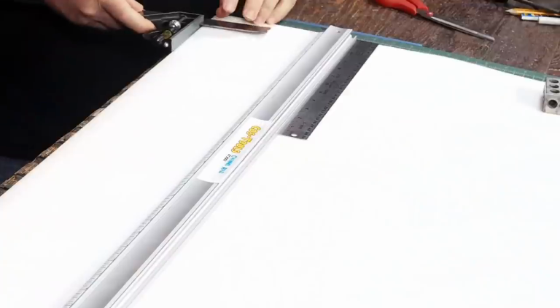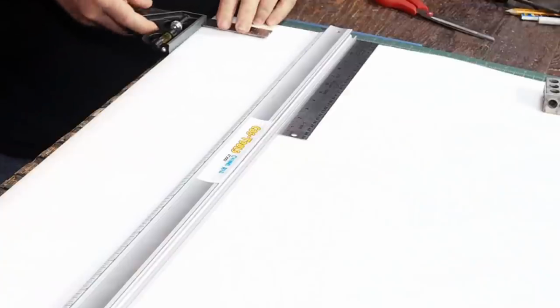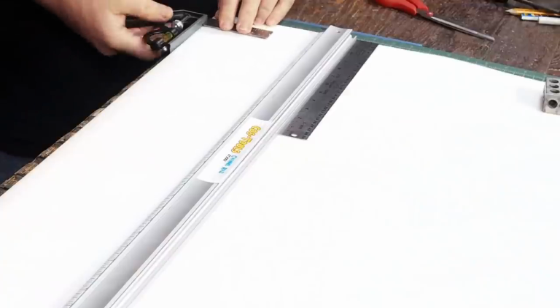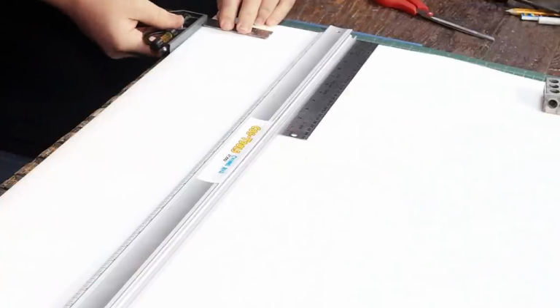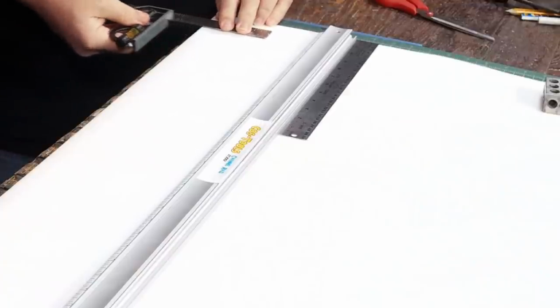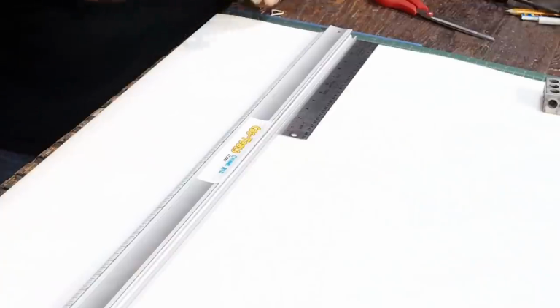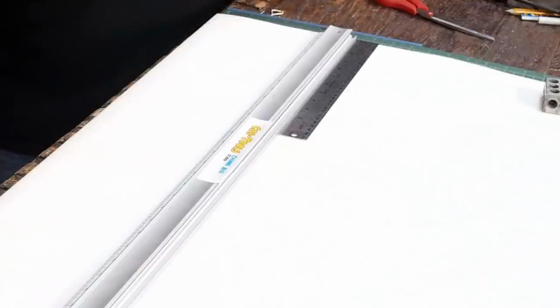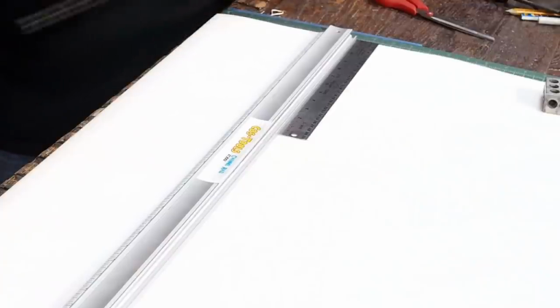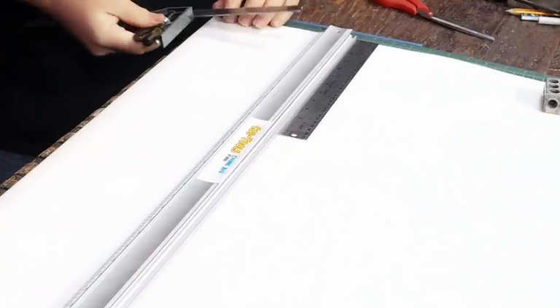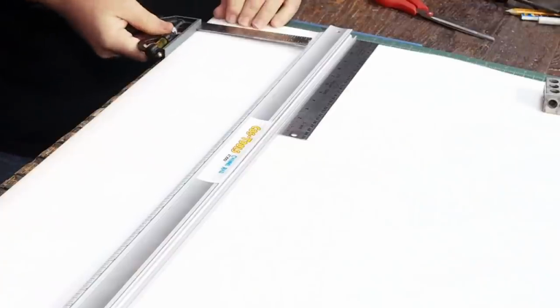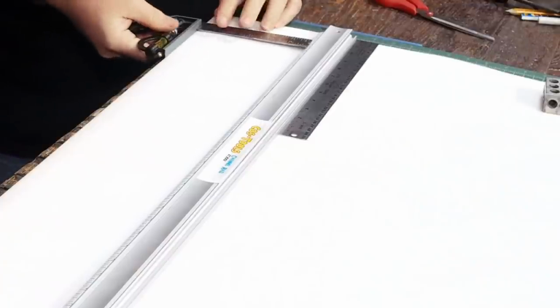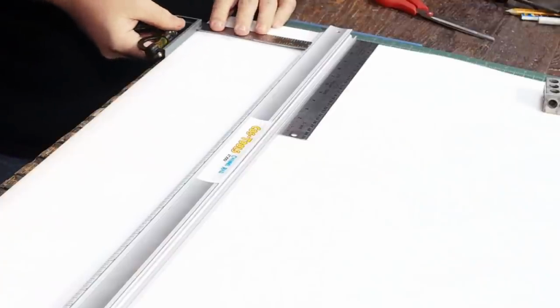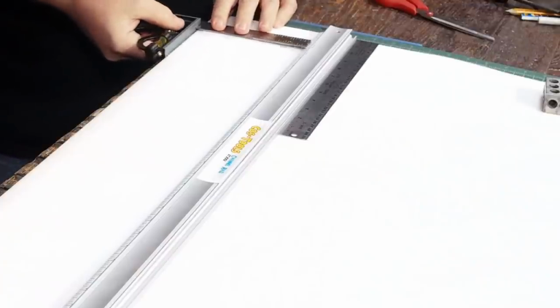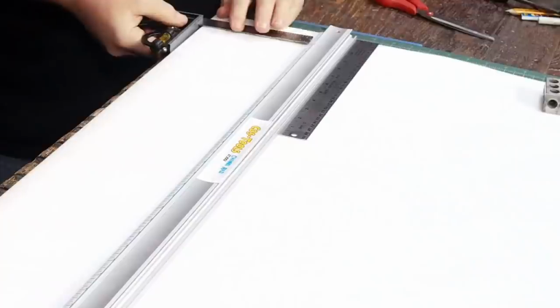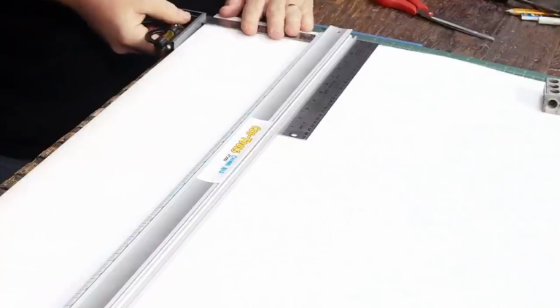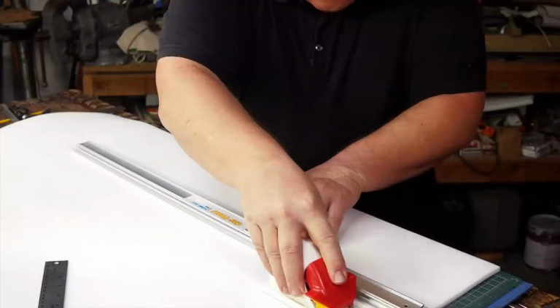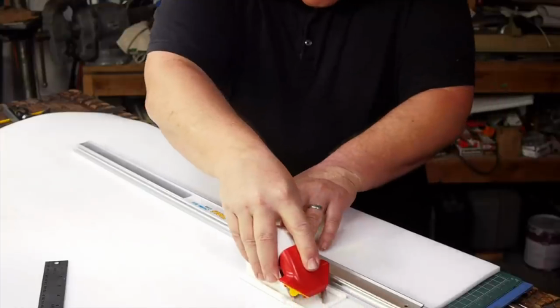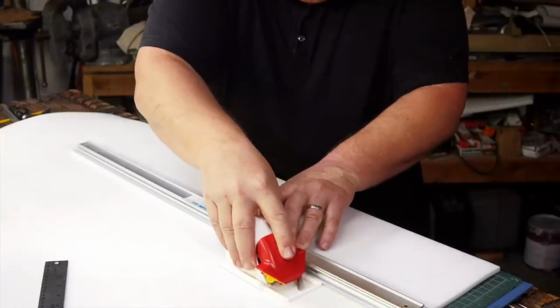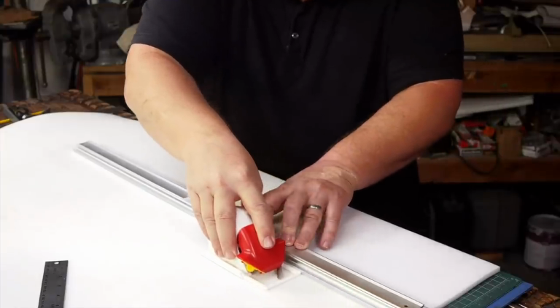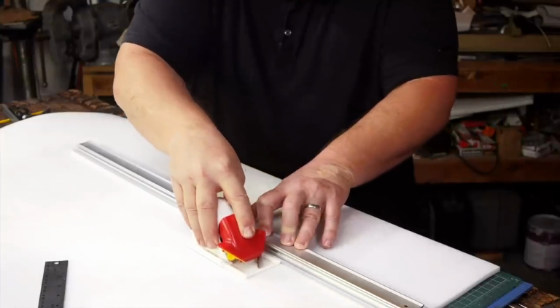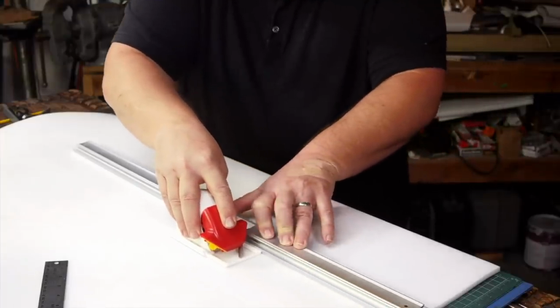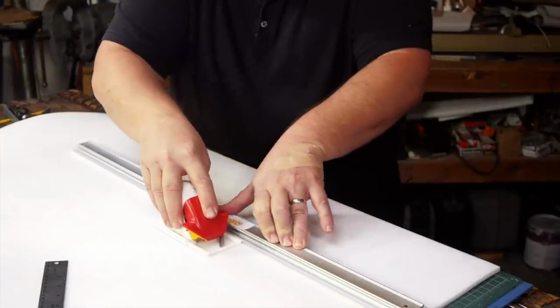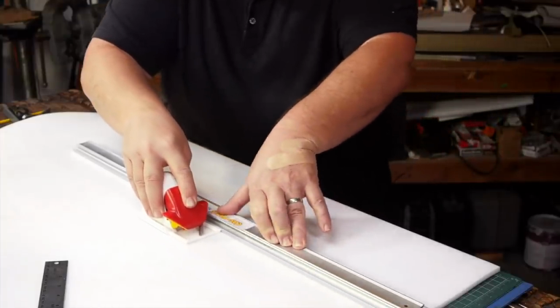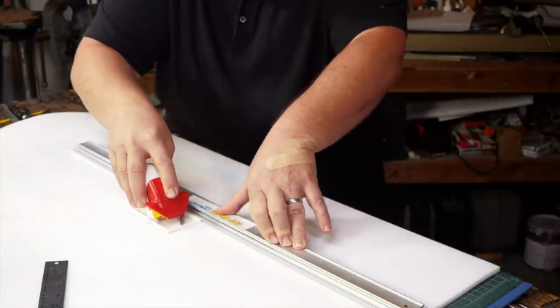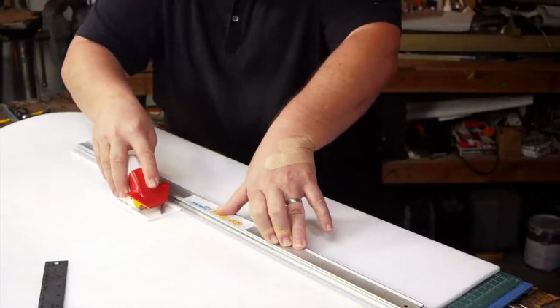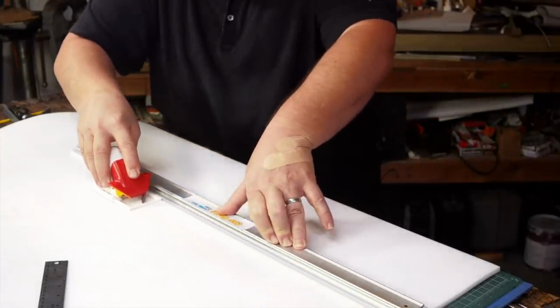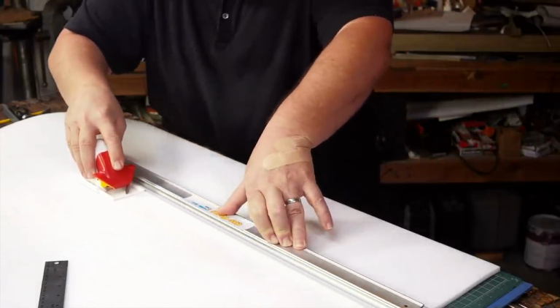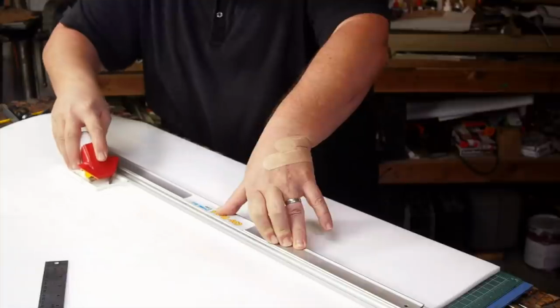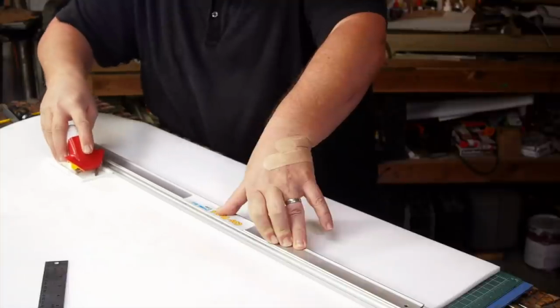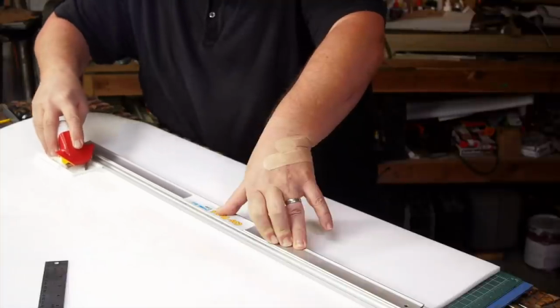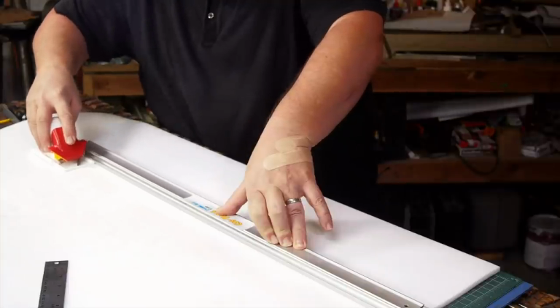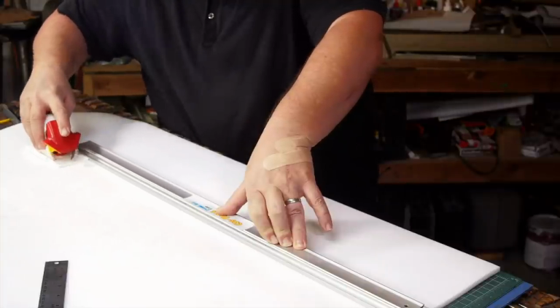The base foam I'm using is plastizote foam. It's translucent and will glow with a light behind it. This is the same foam I used for making my glowing Miss Minutes prop from Loki - in fact, this is more of the same sheet.